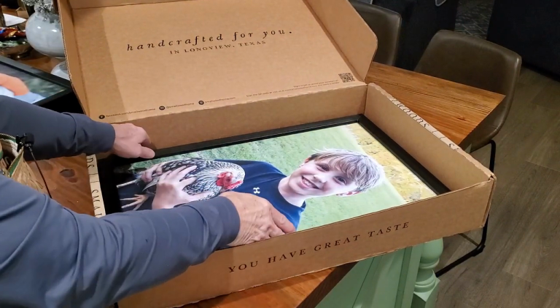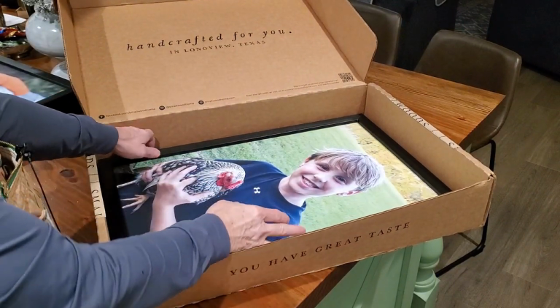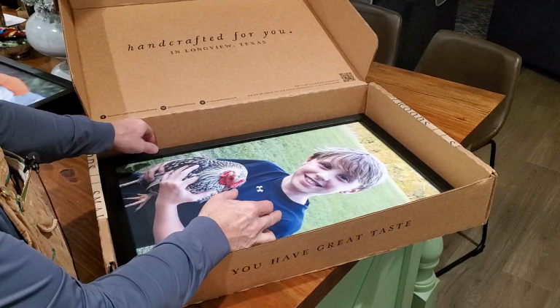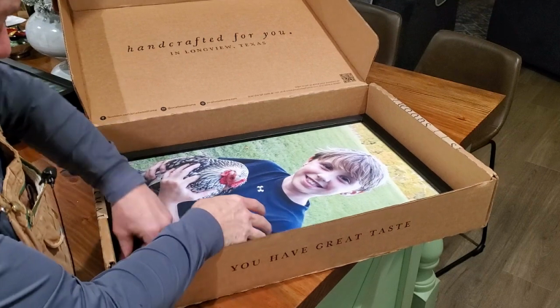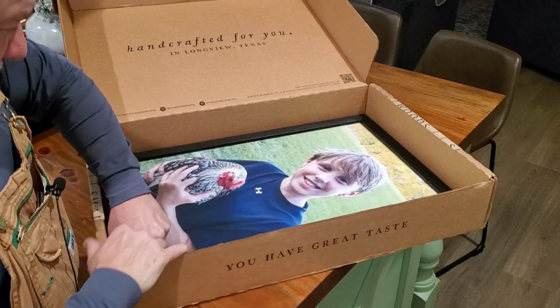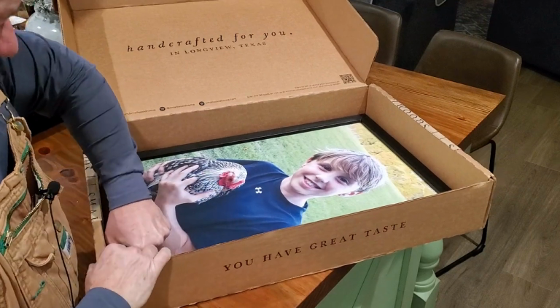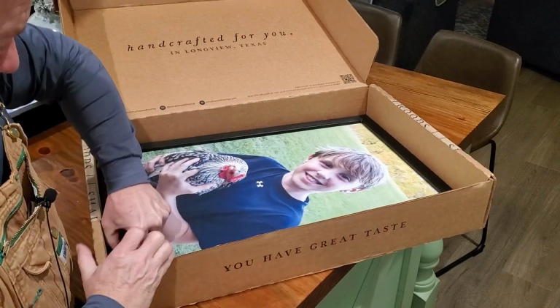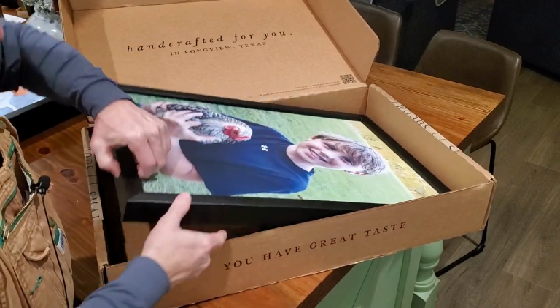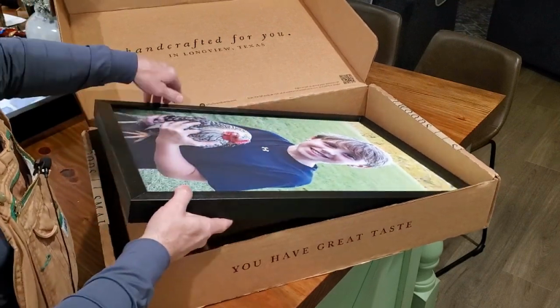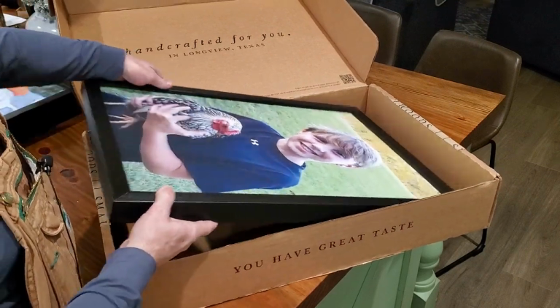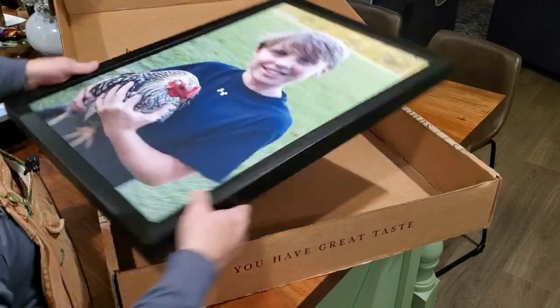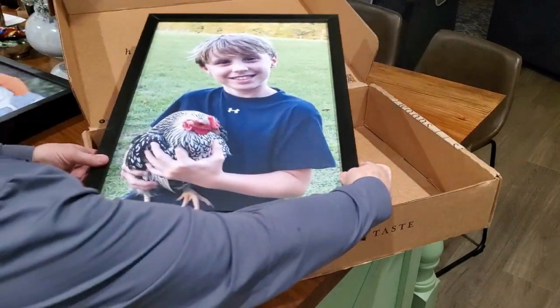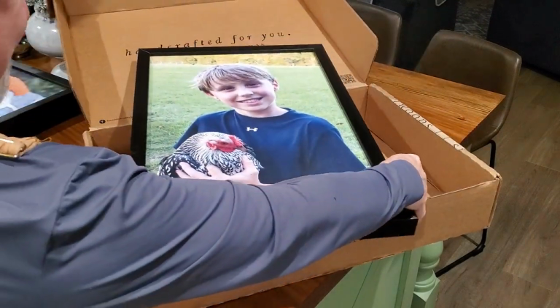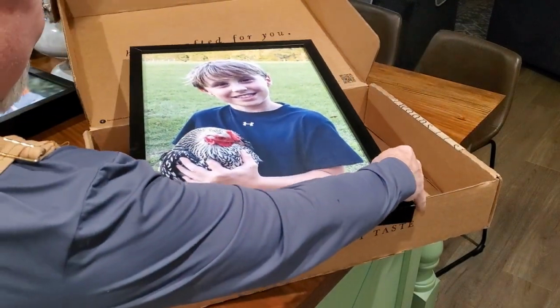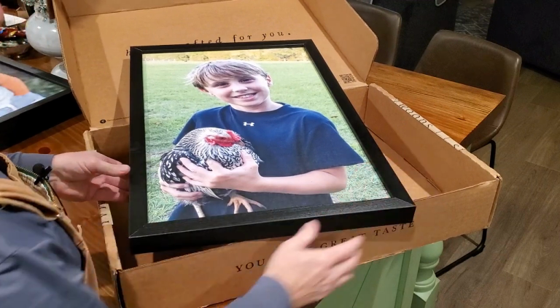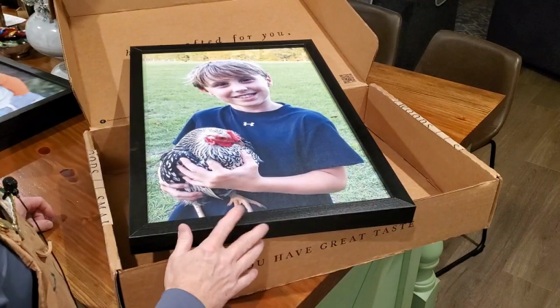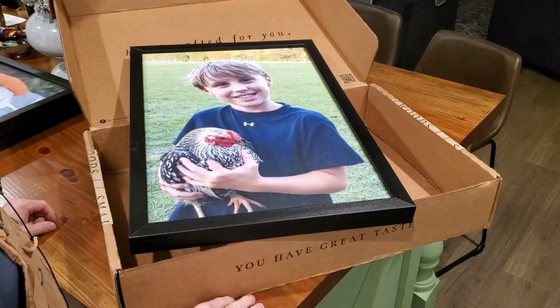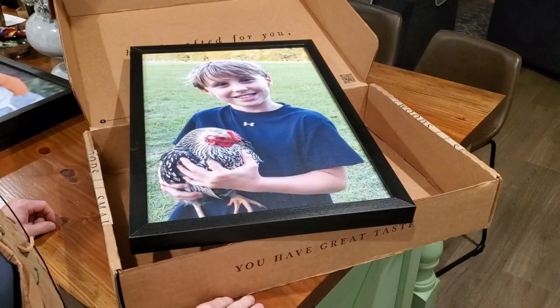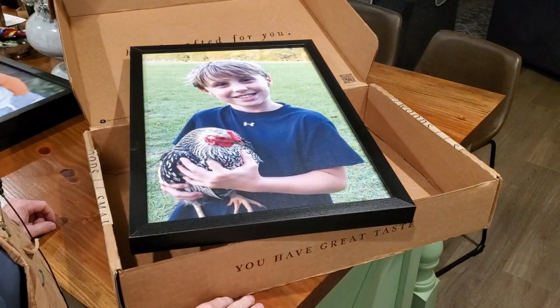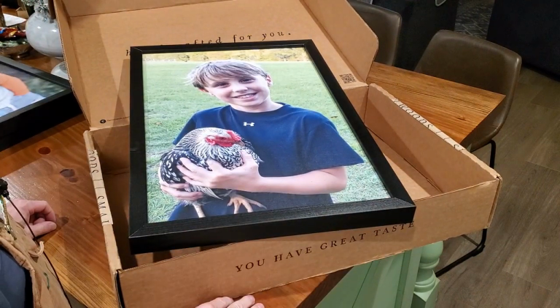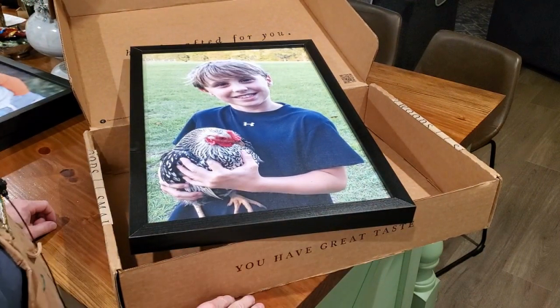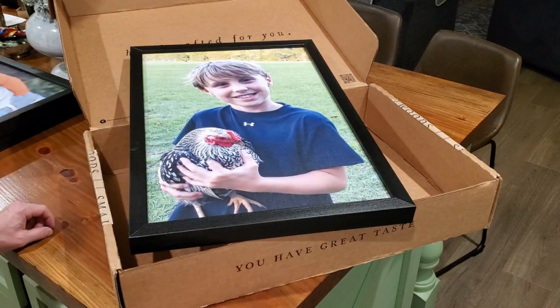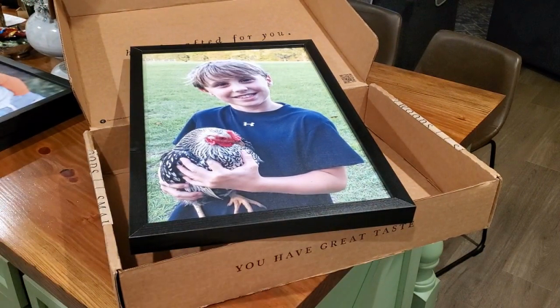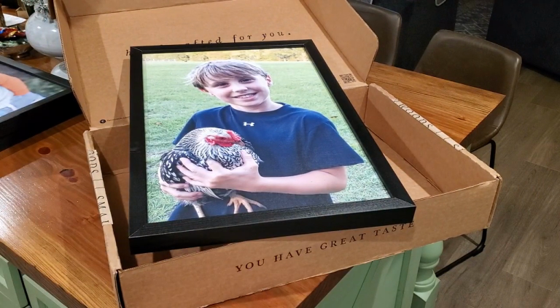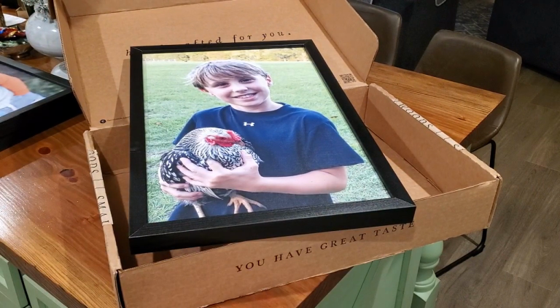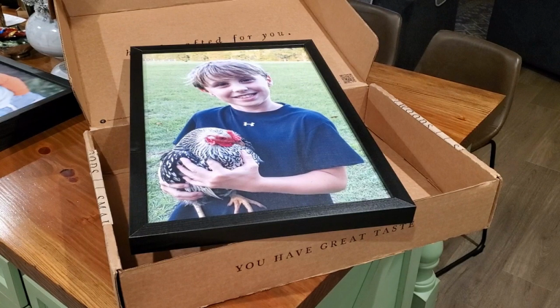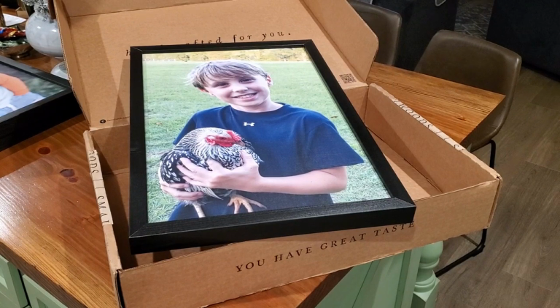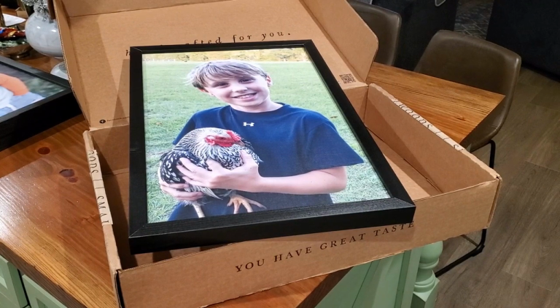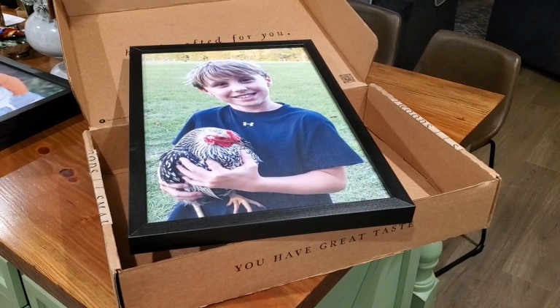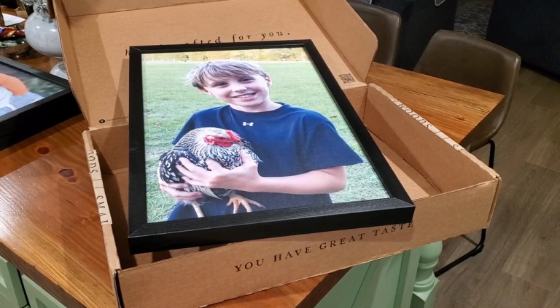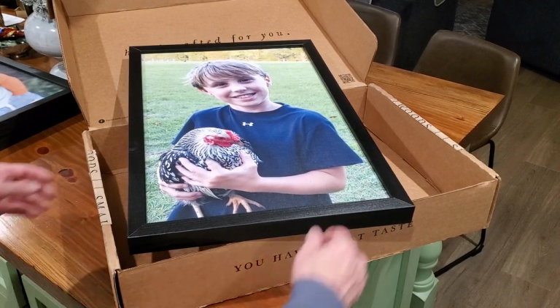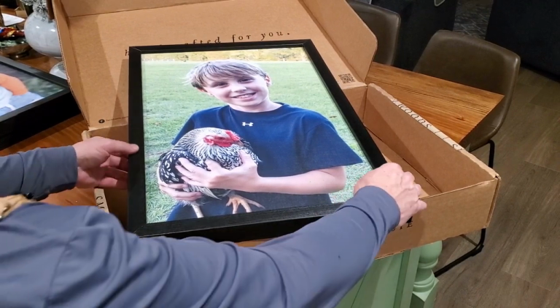Here's another one of our grandson with one of the chickens — that's a really cool picture too. Those turned out really great, so I just wanted to open those up and let you see what you get if you order some things from Smallwoods.